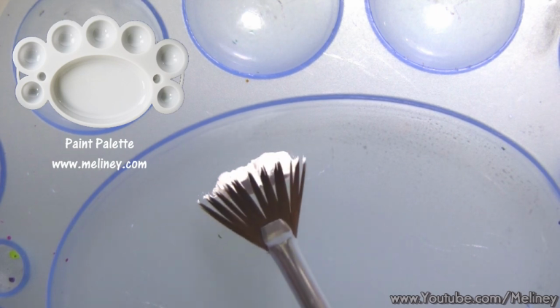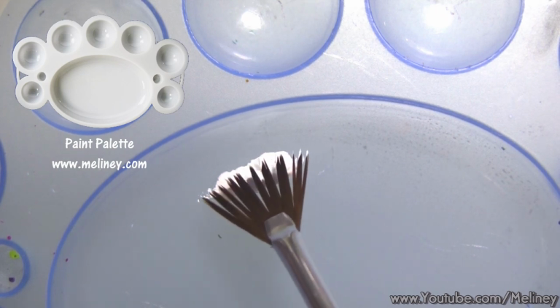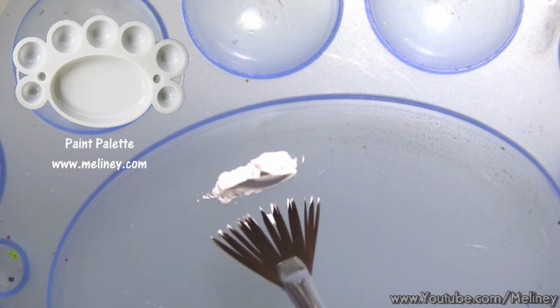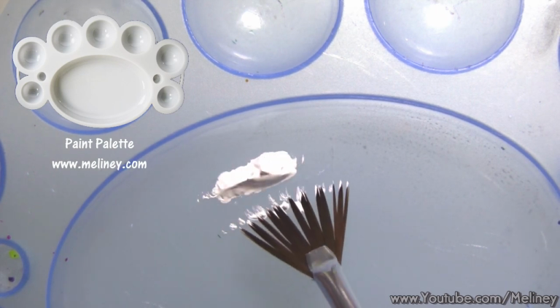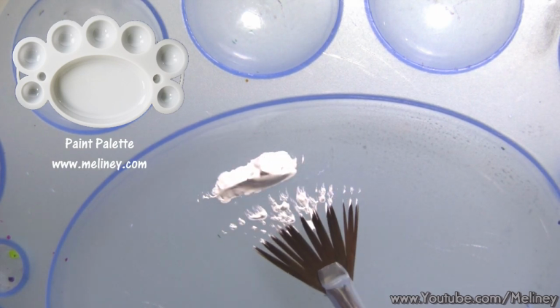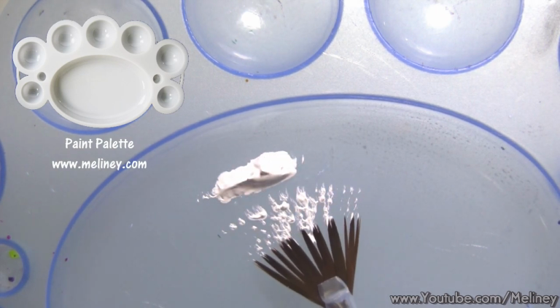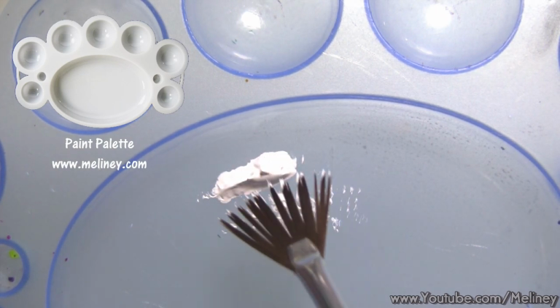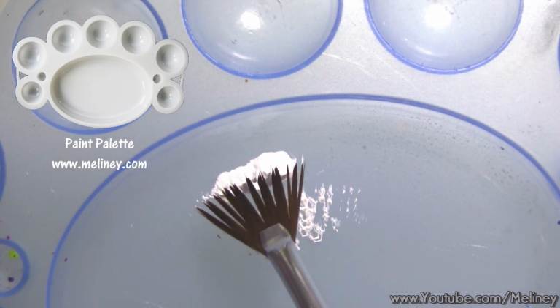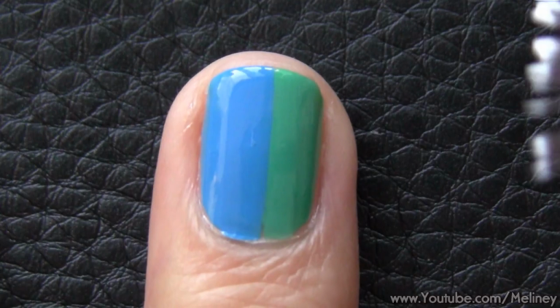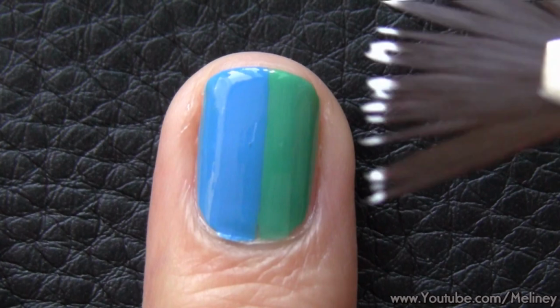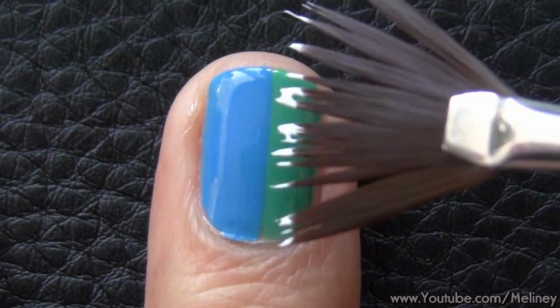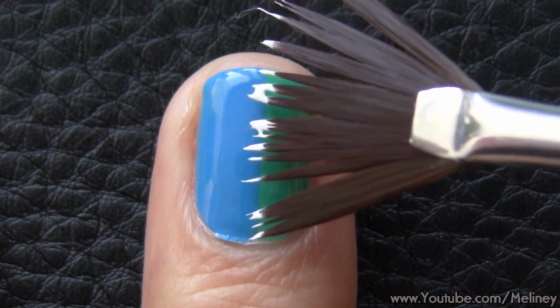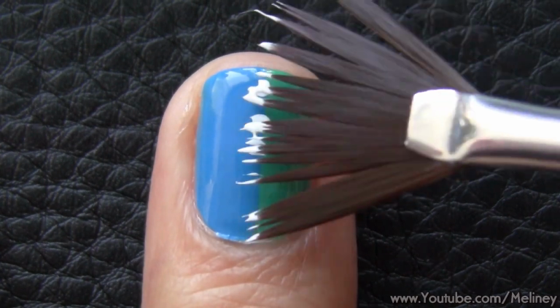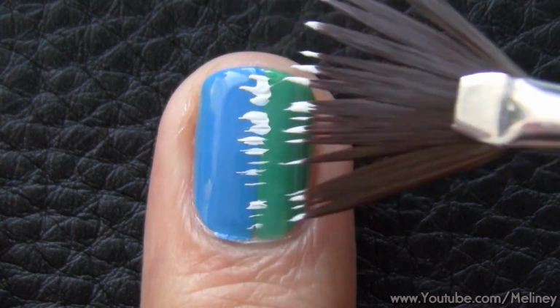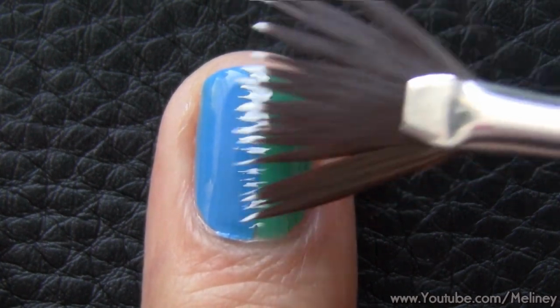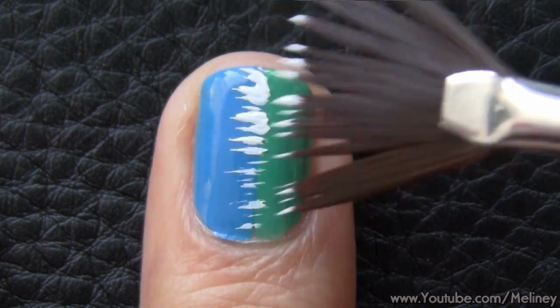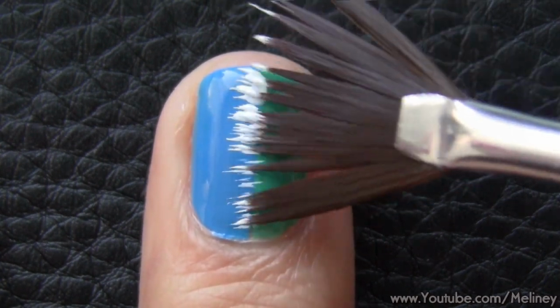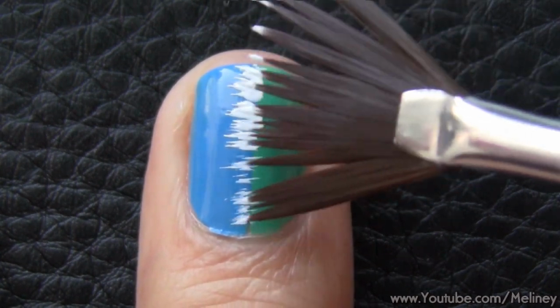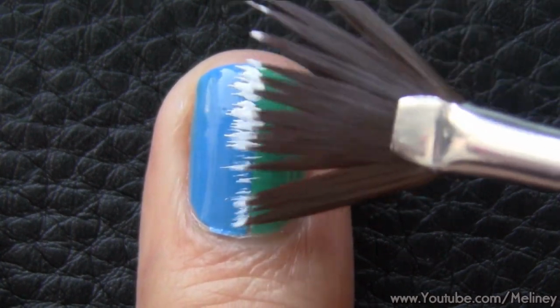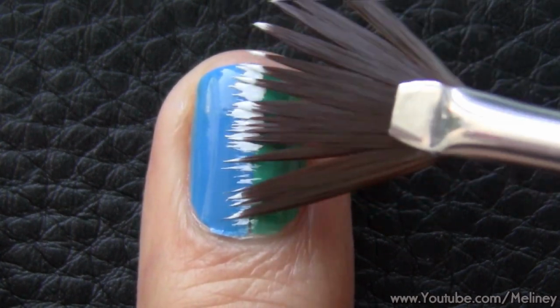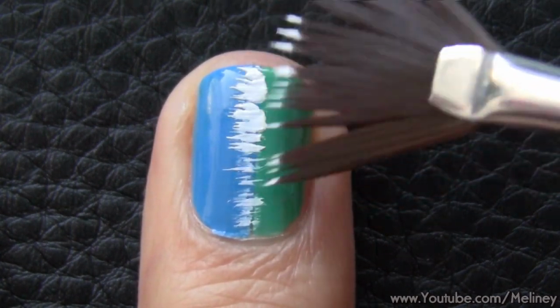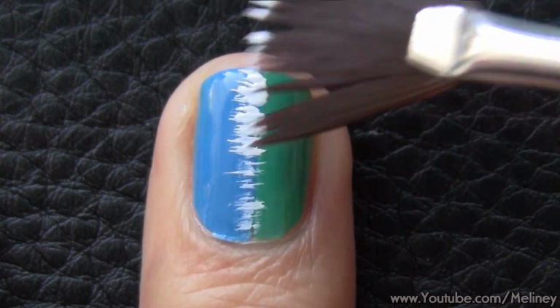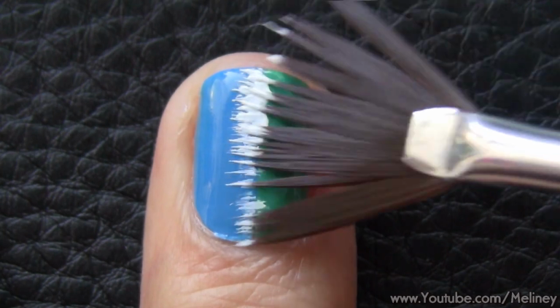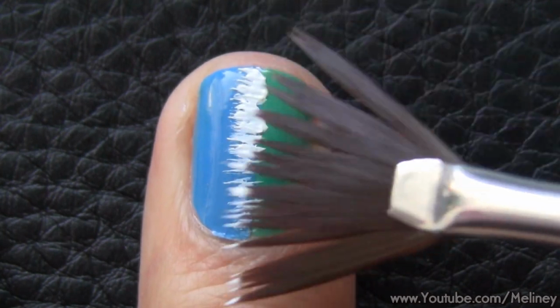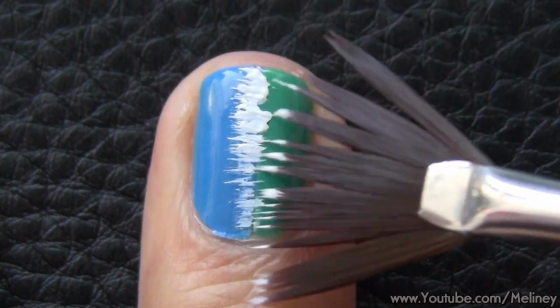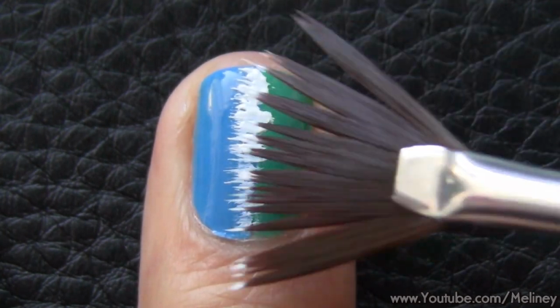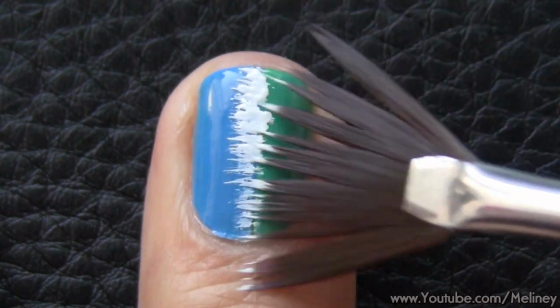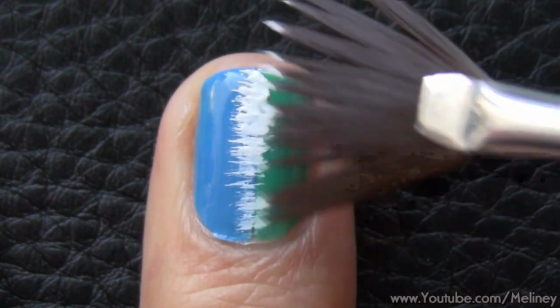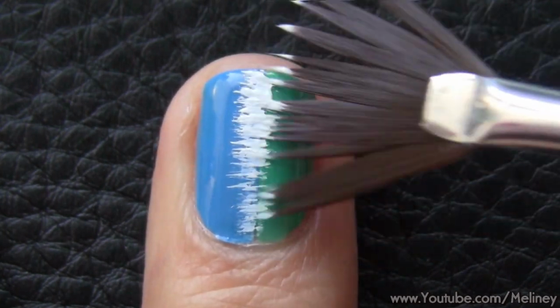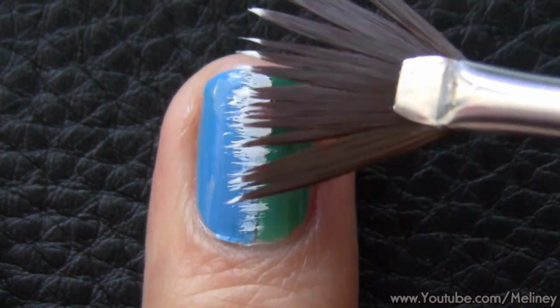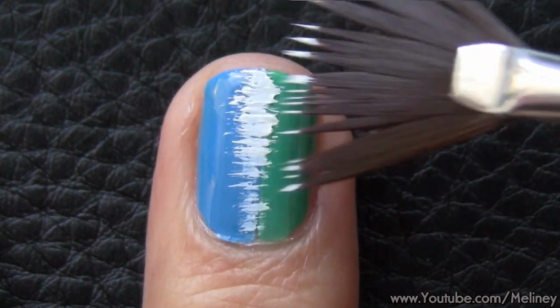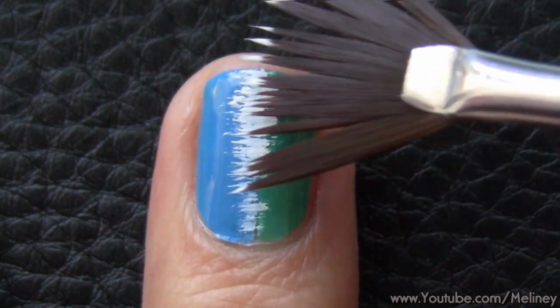Dab the fan brush onto it to pick up the colour. Then apply this to the middle of the nail using little strokes like this. You will end up with this fuzzy line in the centre. And this is how to create our first design using the fan brush.